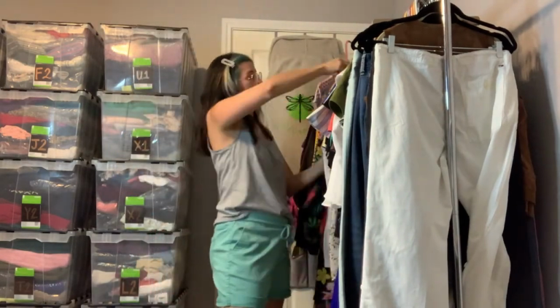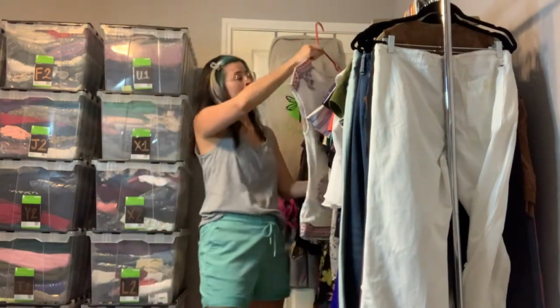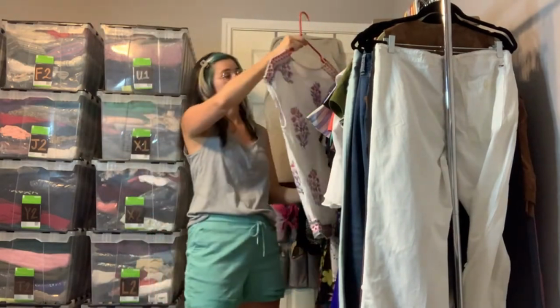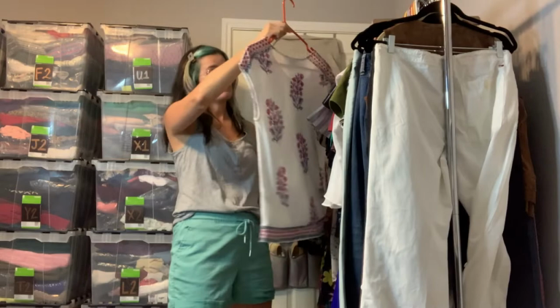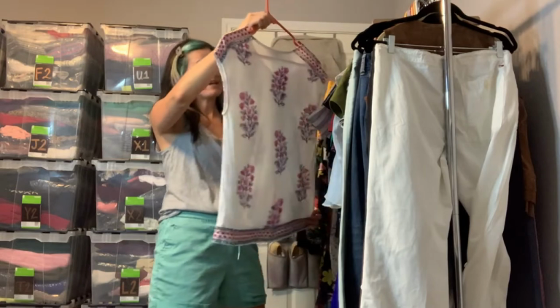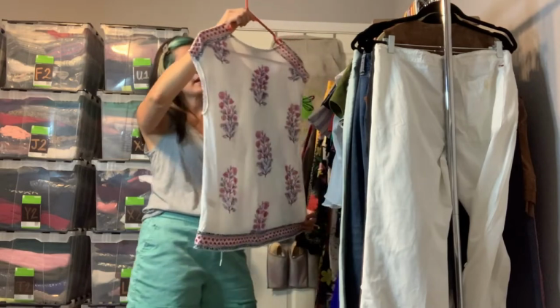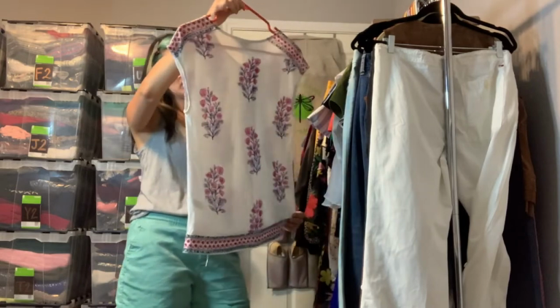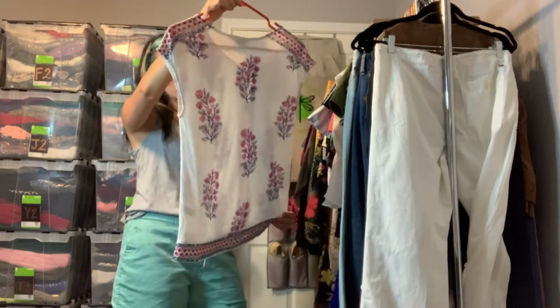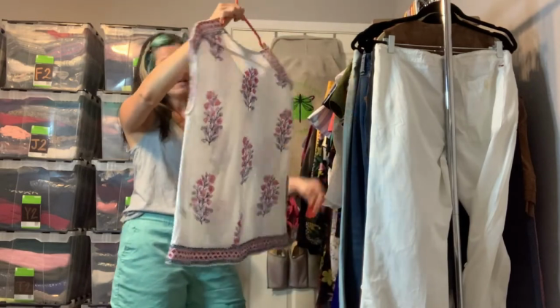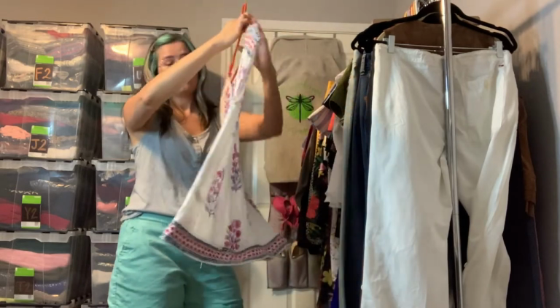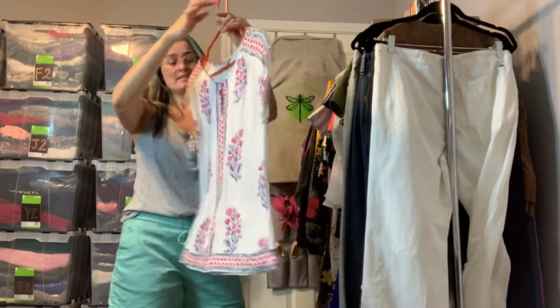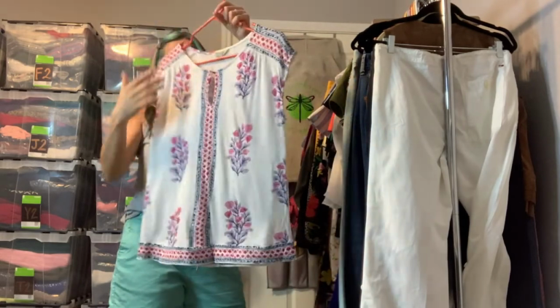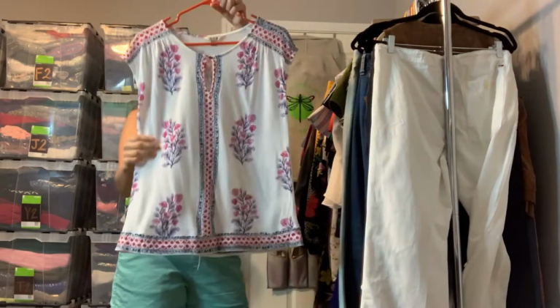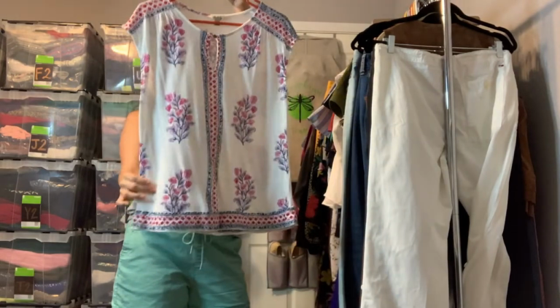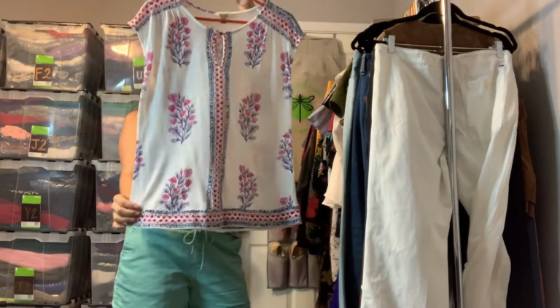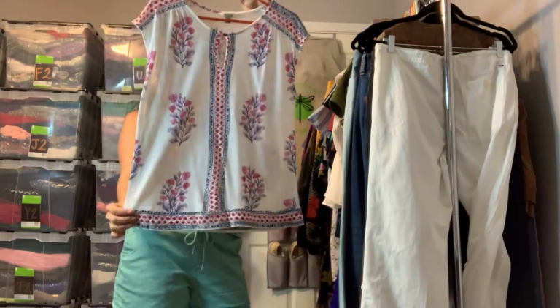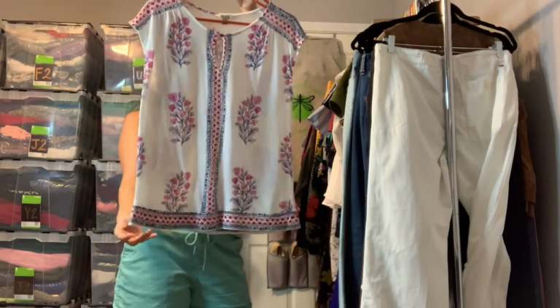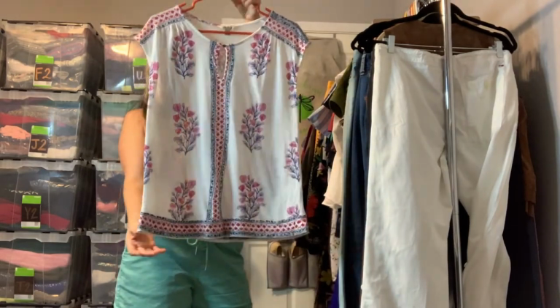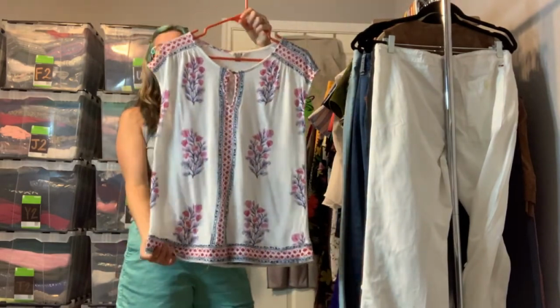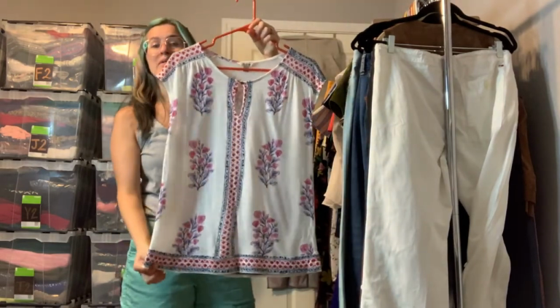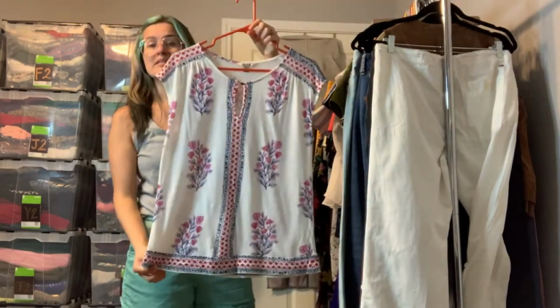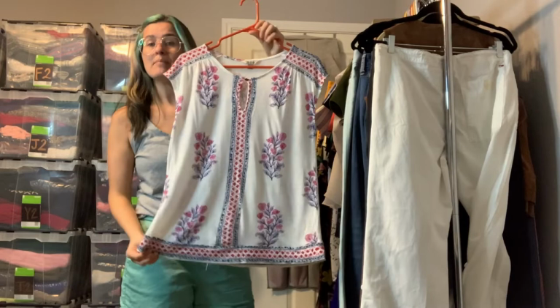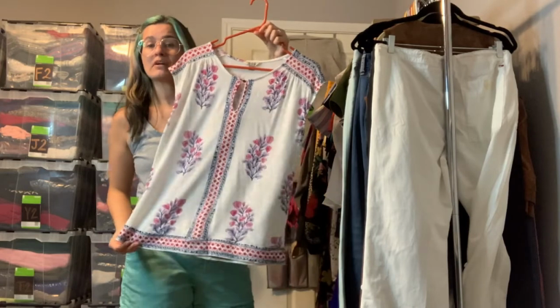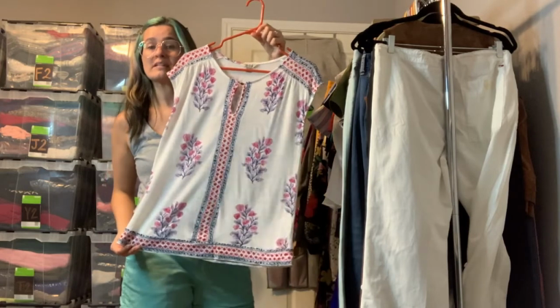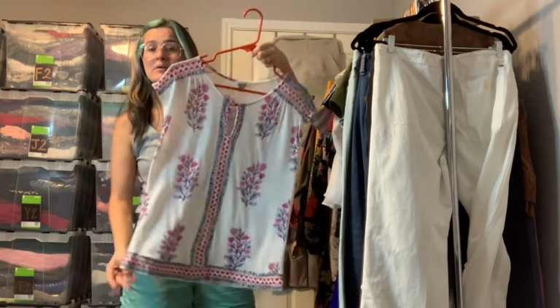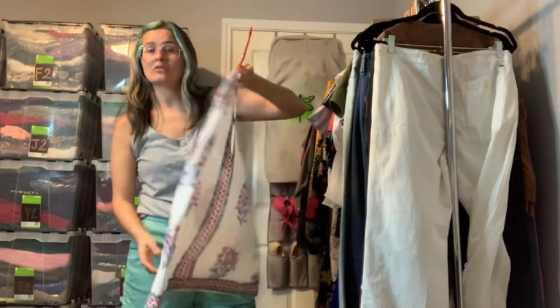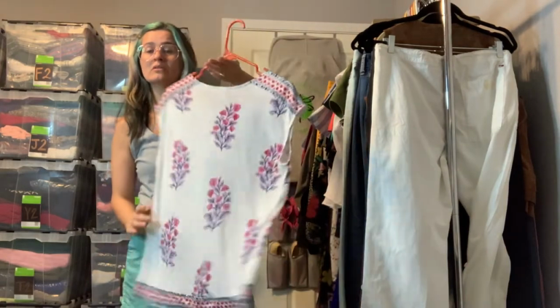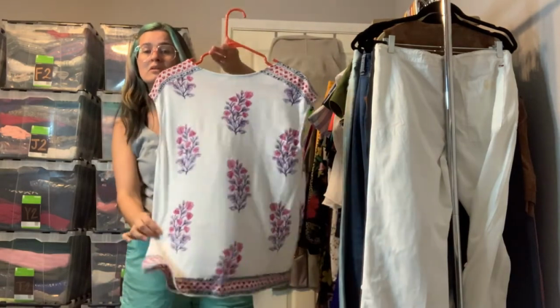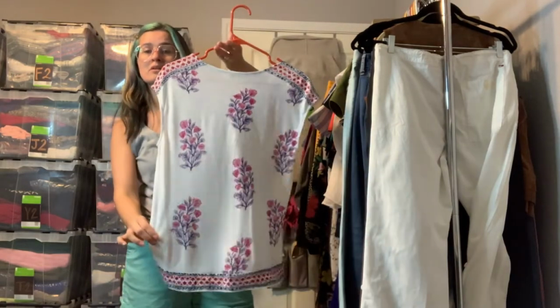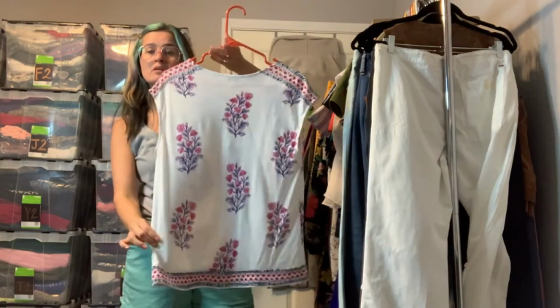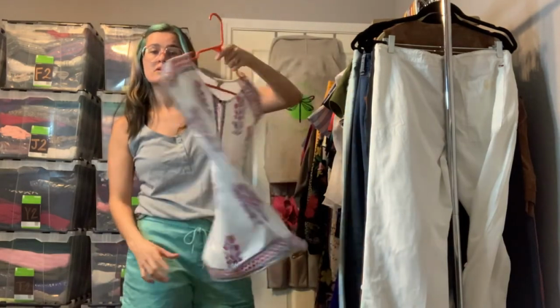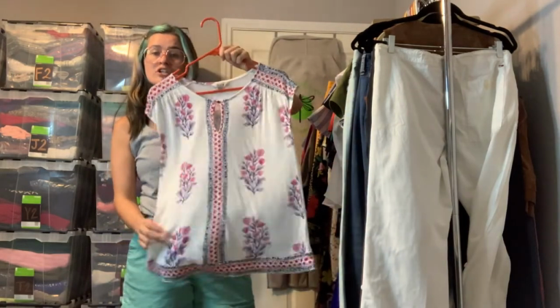Got Lucky Brand in a size small — a floral print linen blend top. A great summer little shirt.